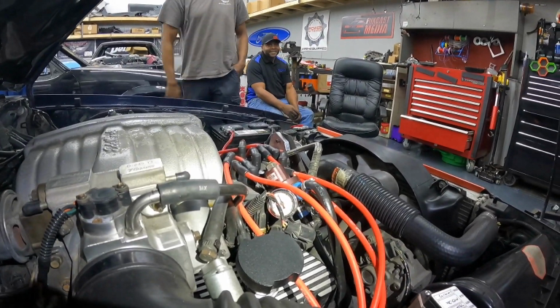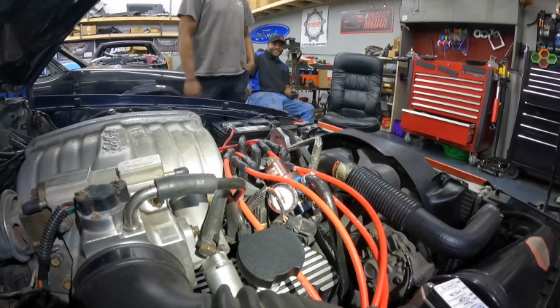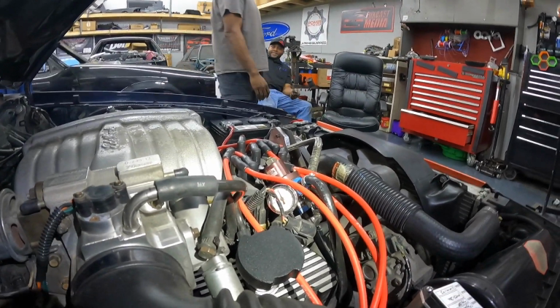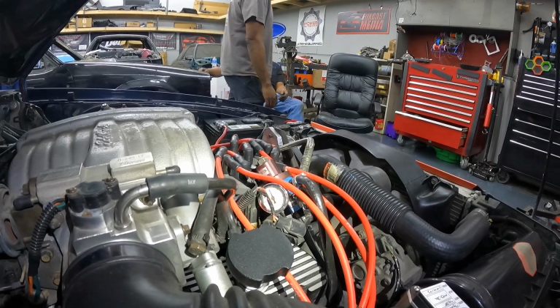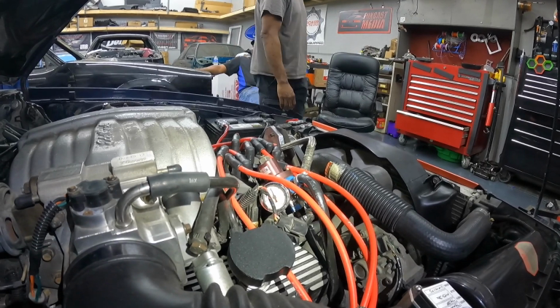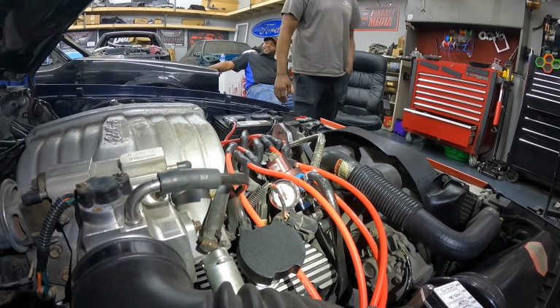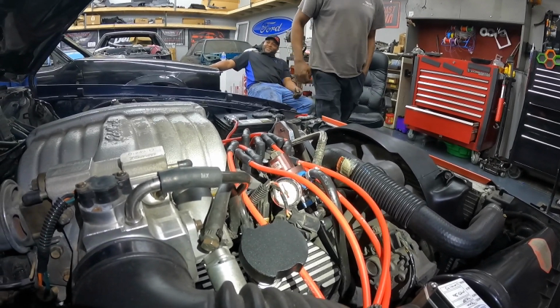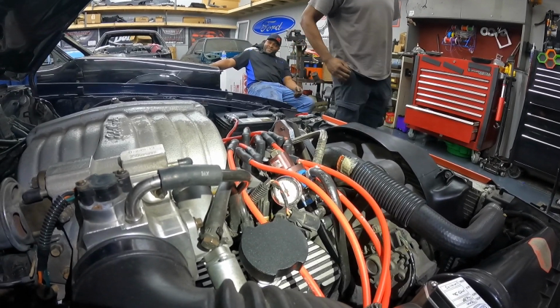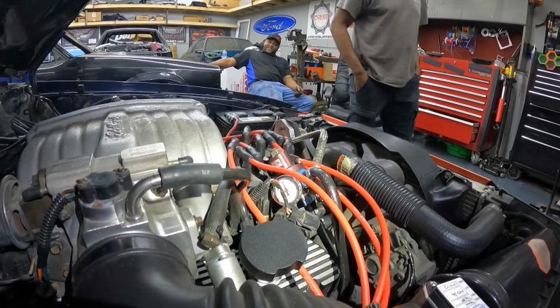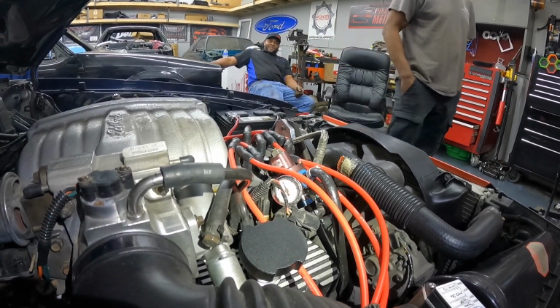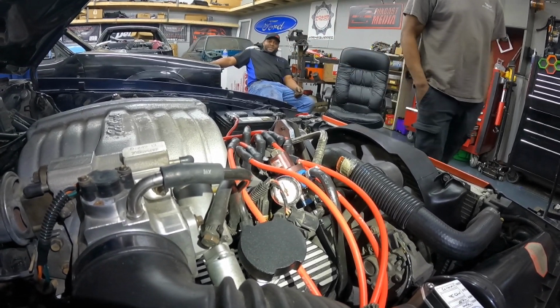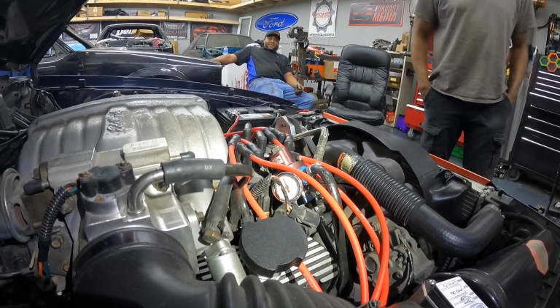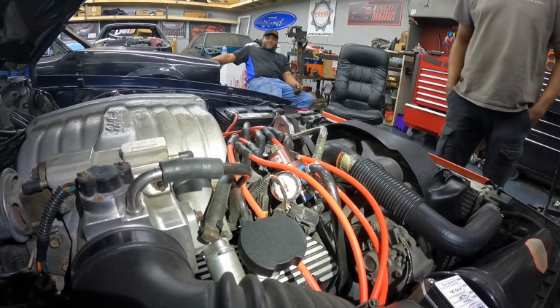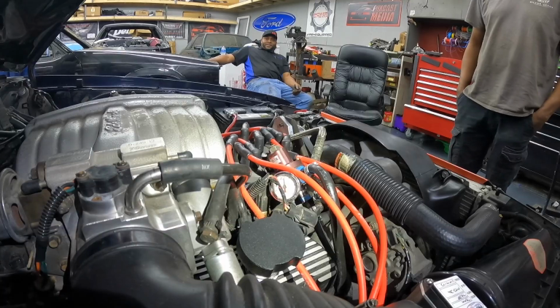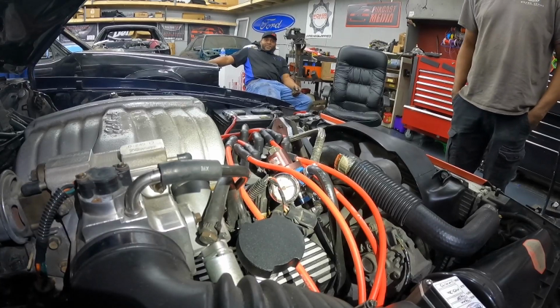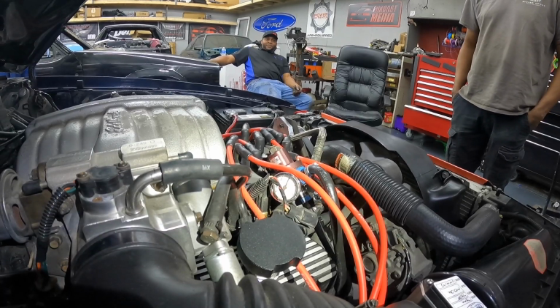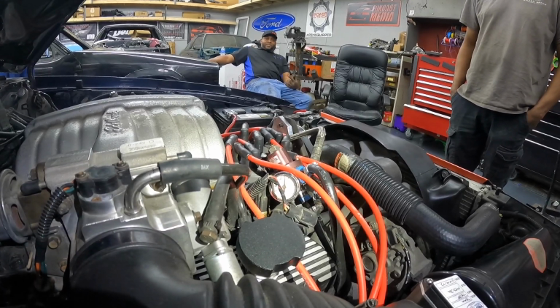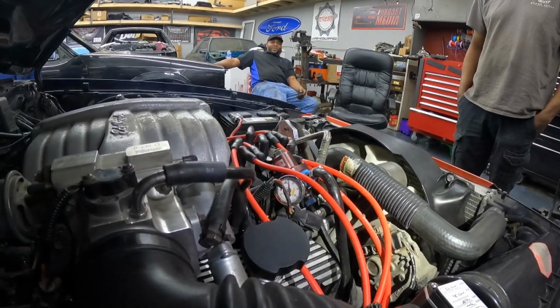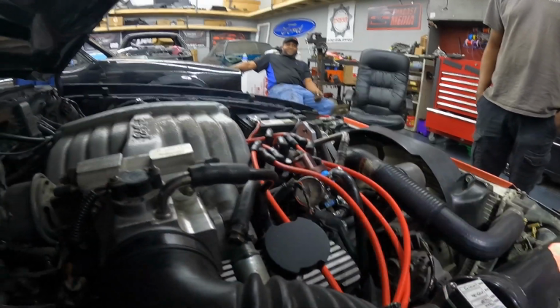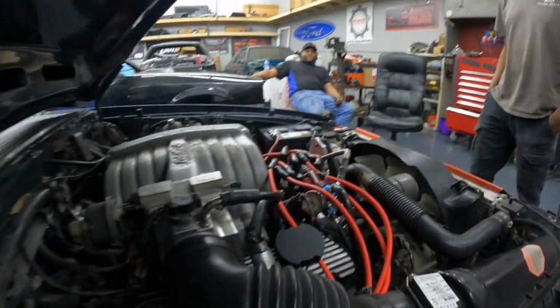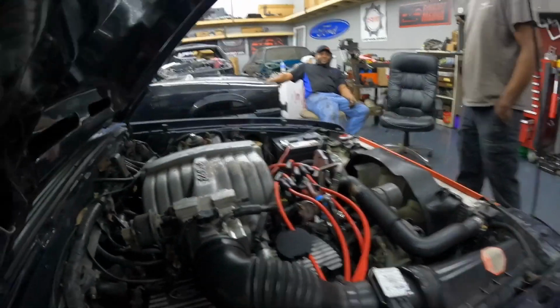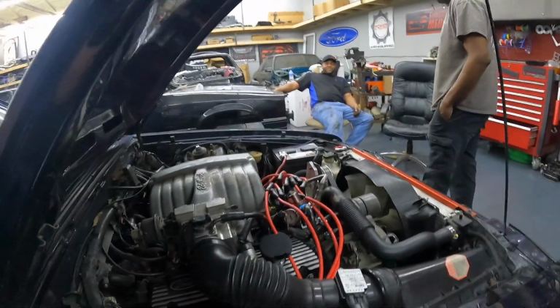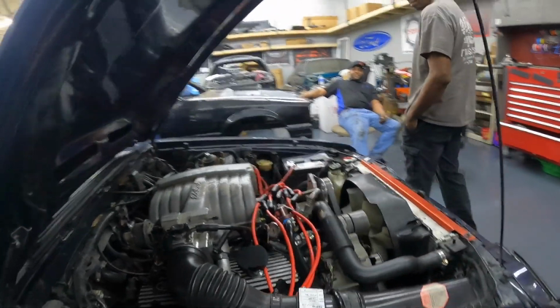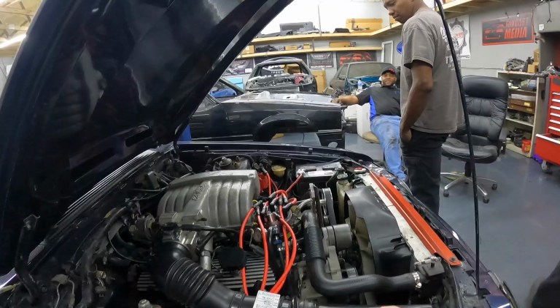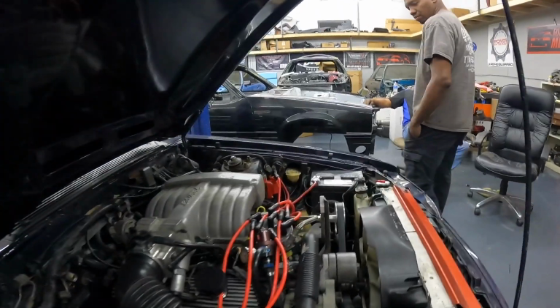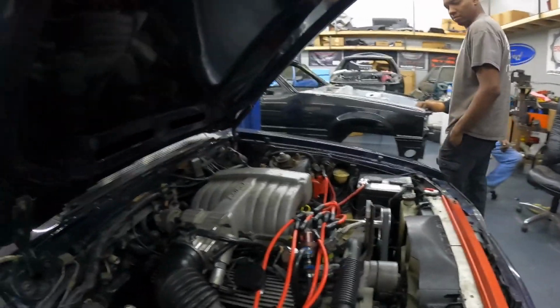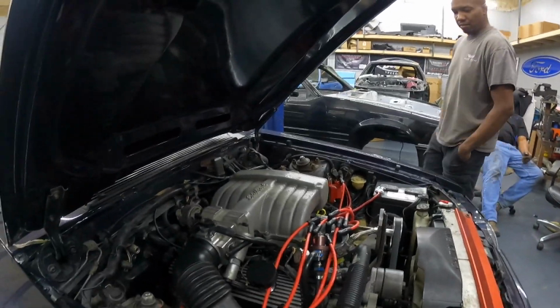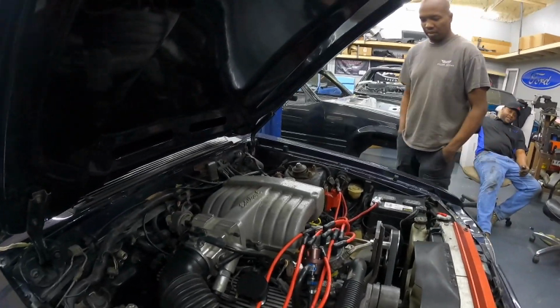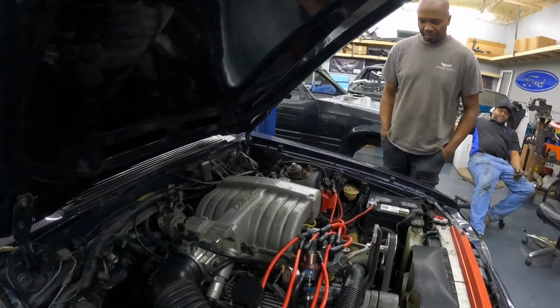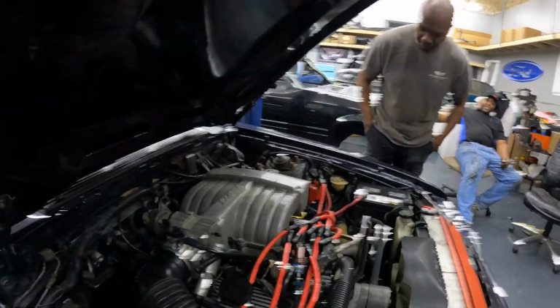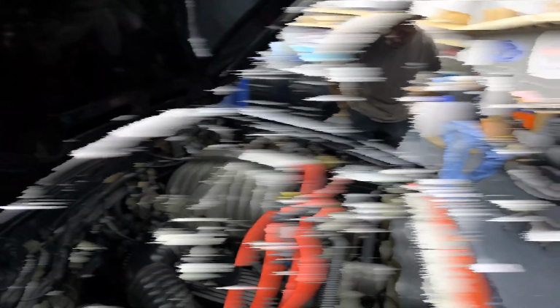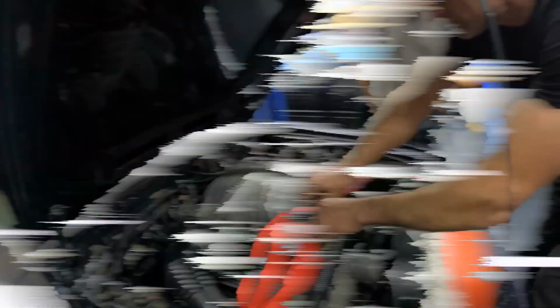Turn the key on — yep, it's coming up, all the way up to 40. Yeah, we meant to check spark next, so let's try that.